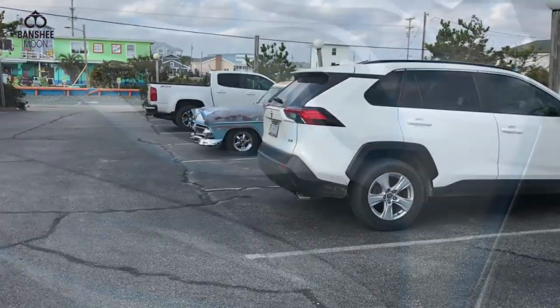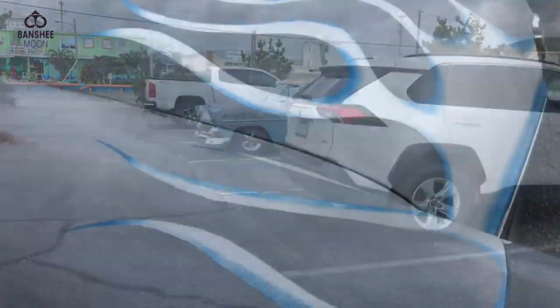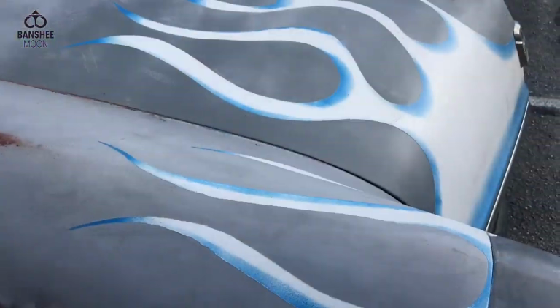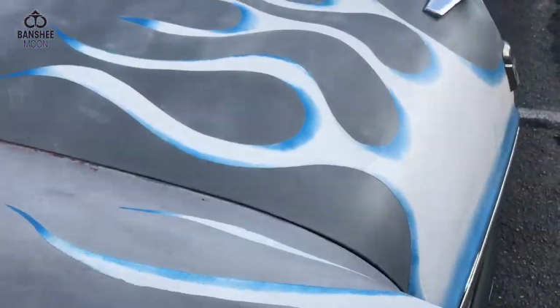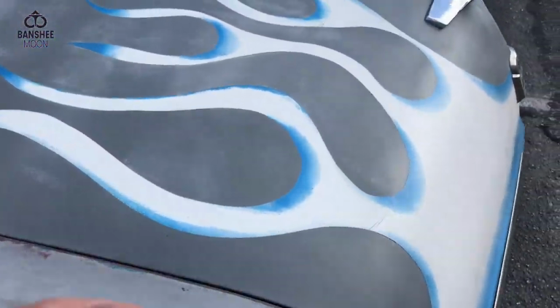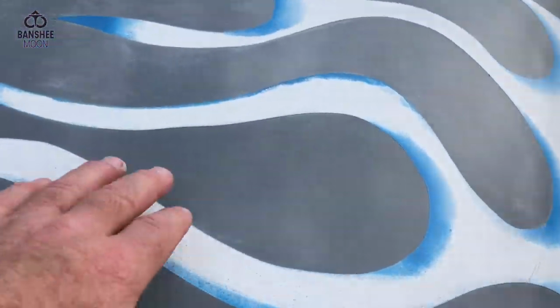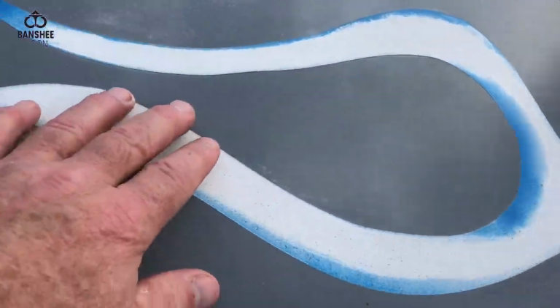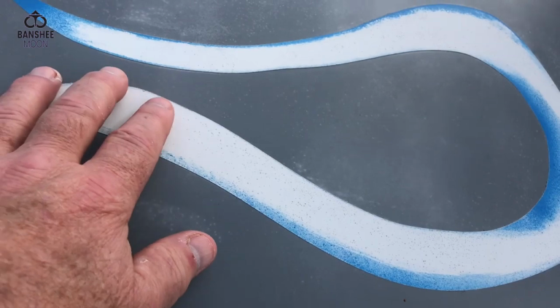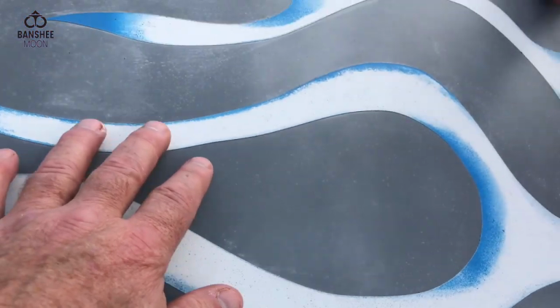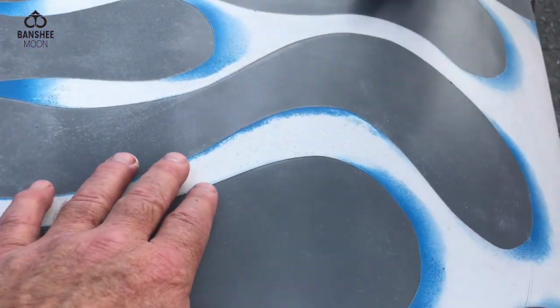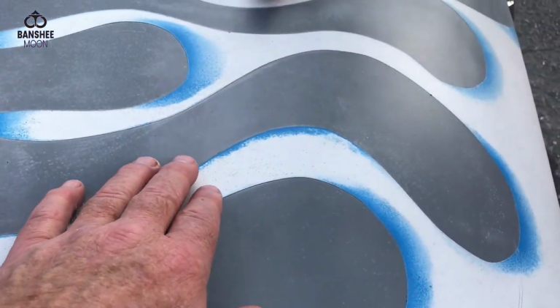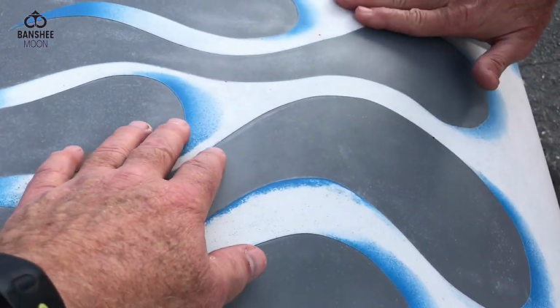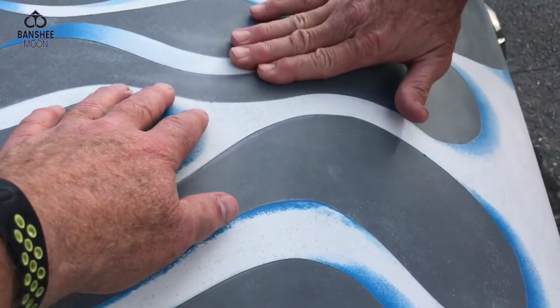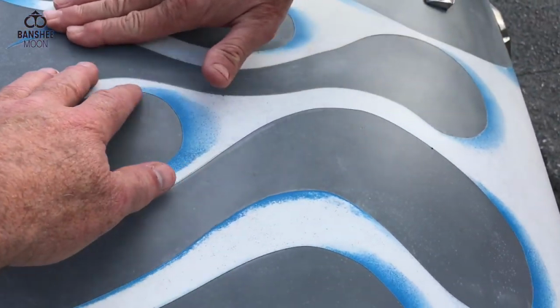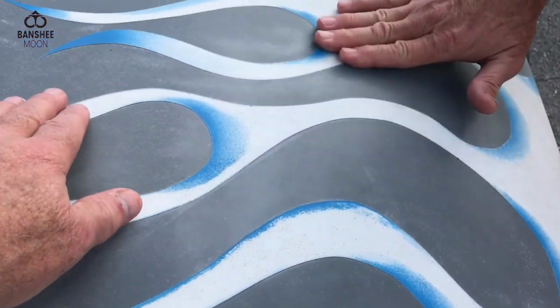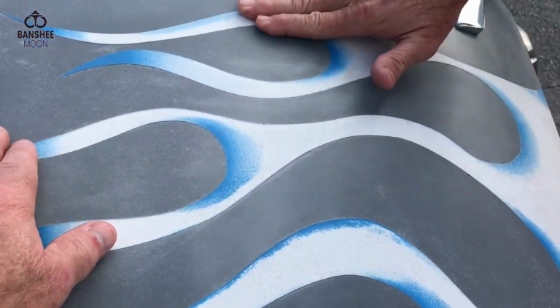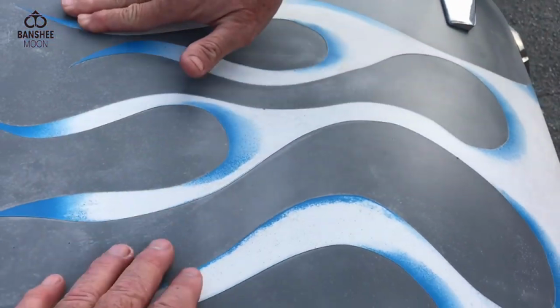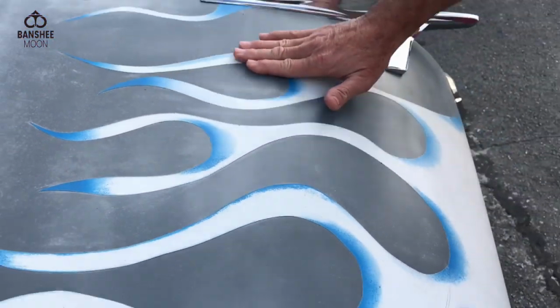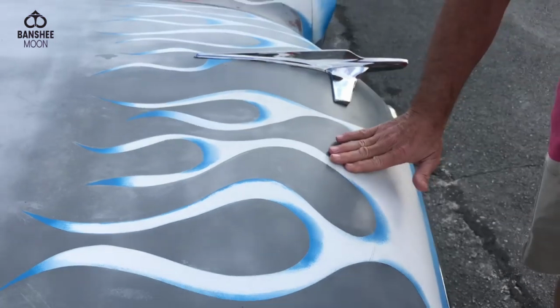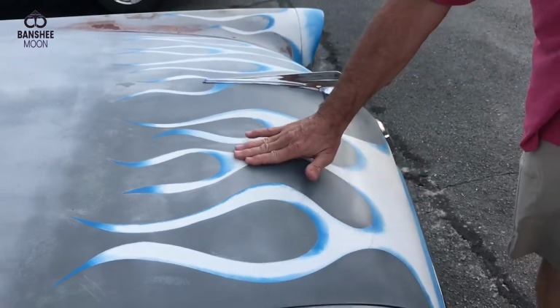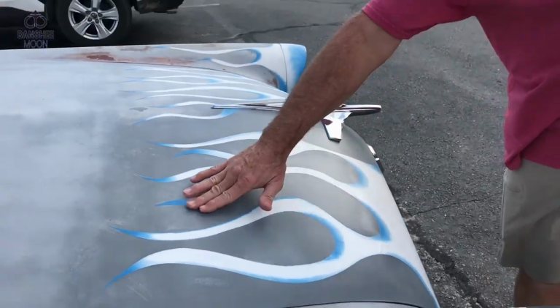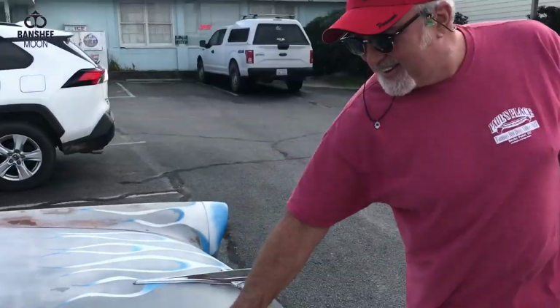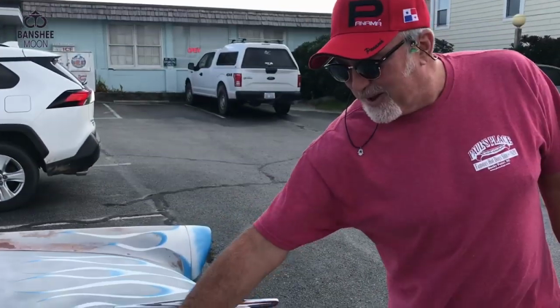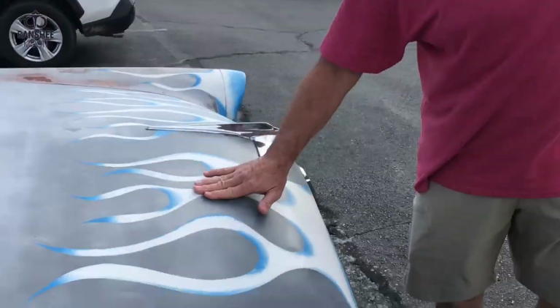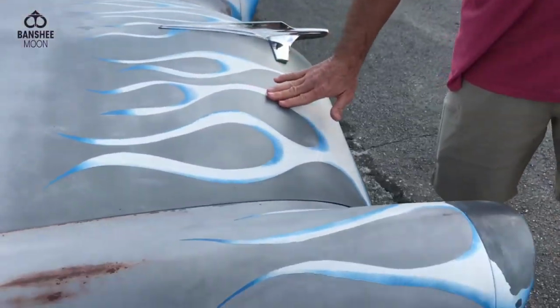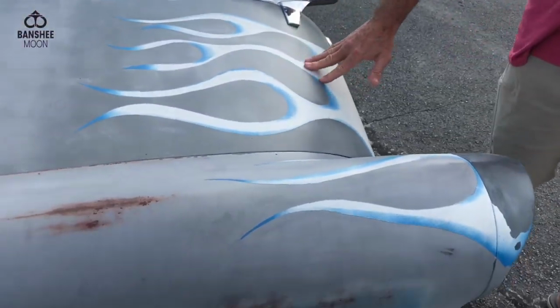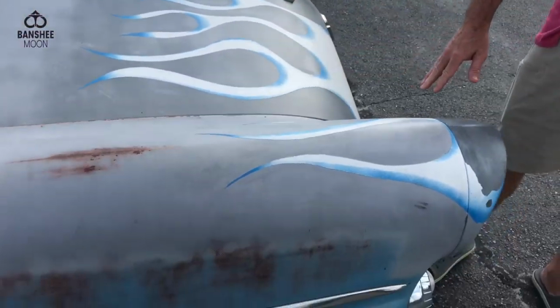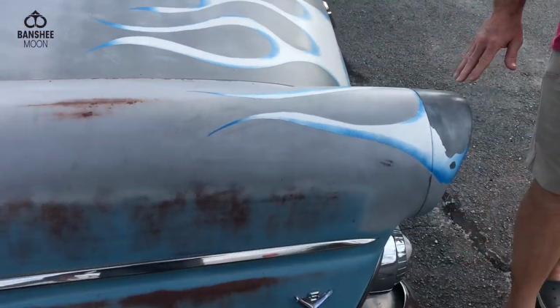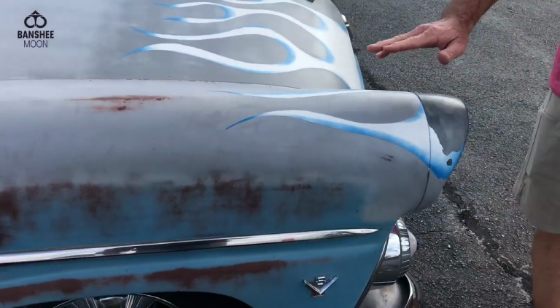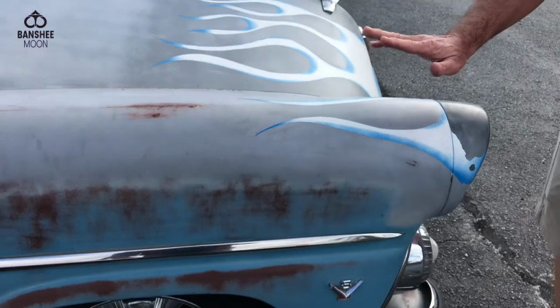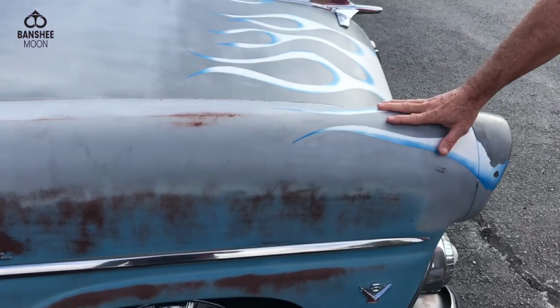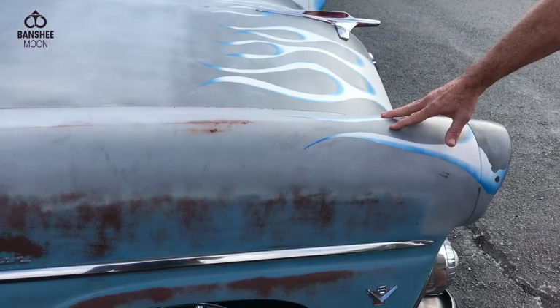So is this vinyl, Greg? No, it's spray paint - rattle cans. I masked it all off and did the flames myself. I like it, I think it's cool. This is obviously wagons and sedans.